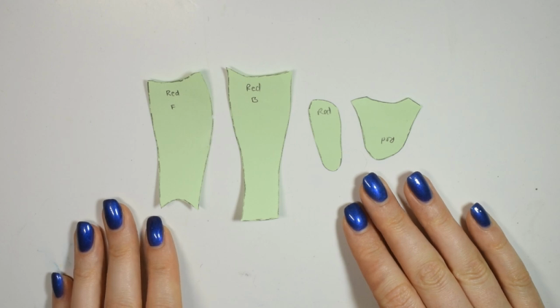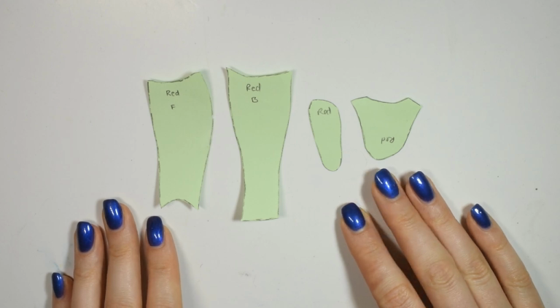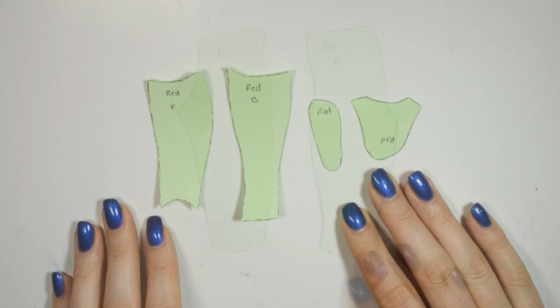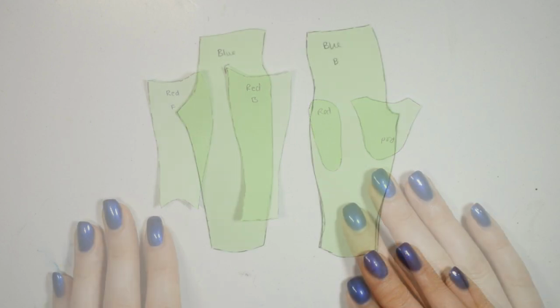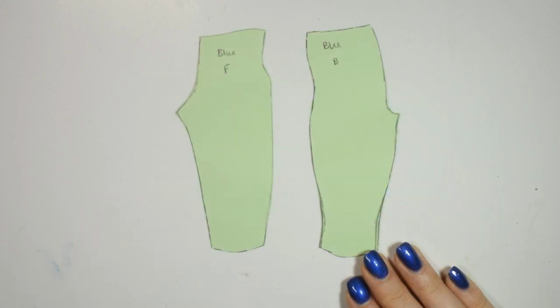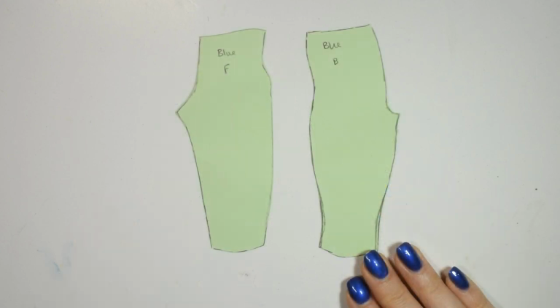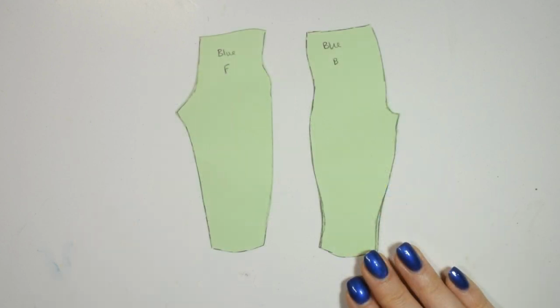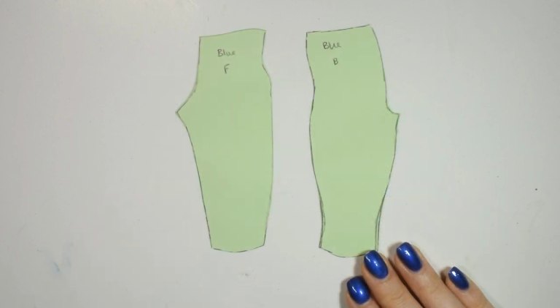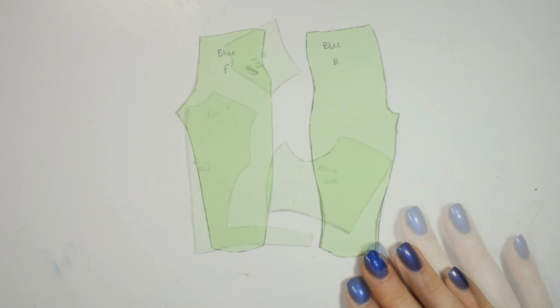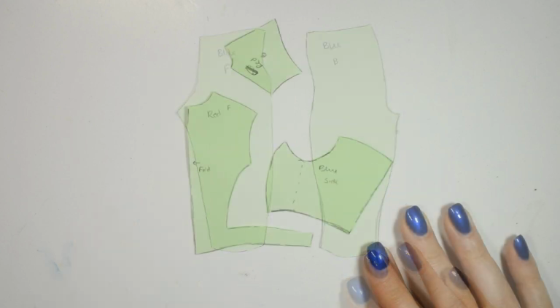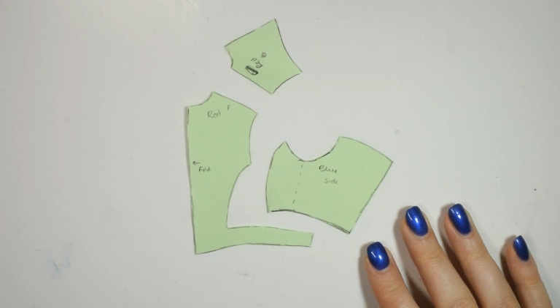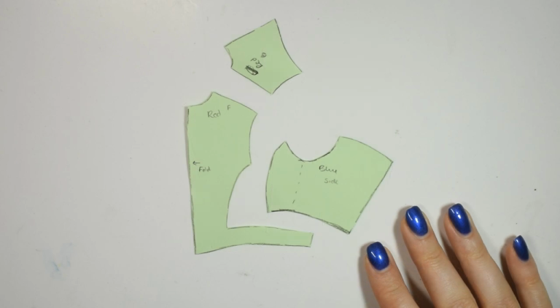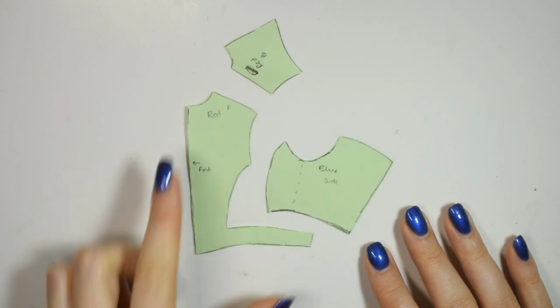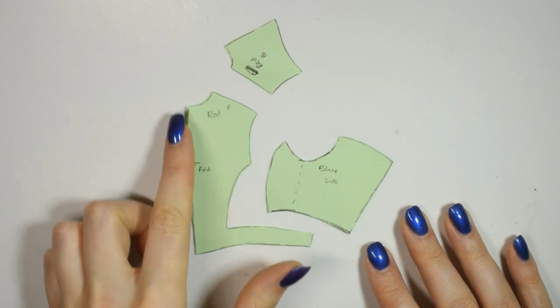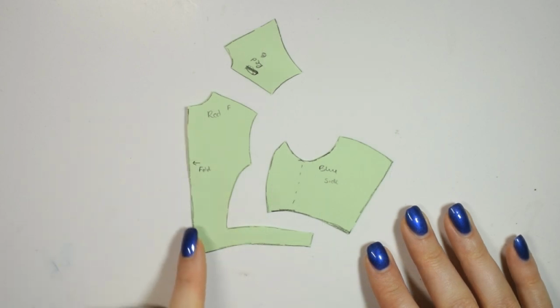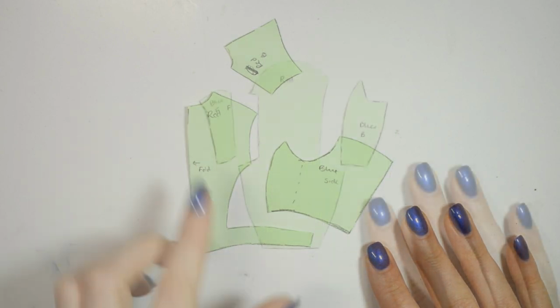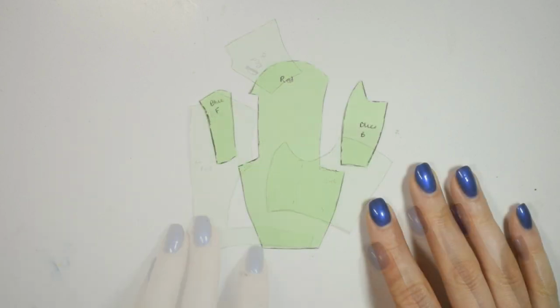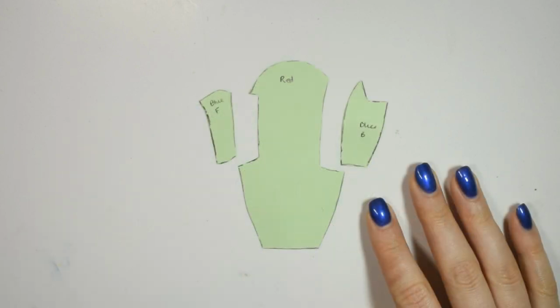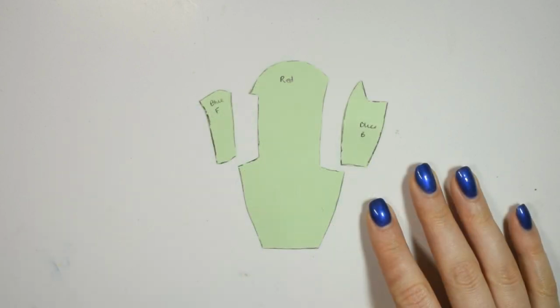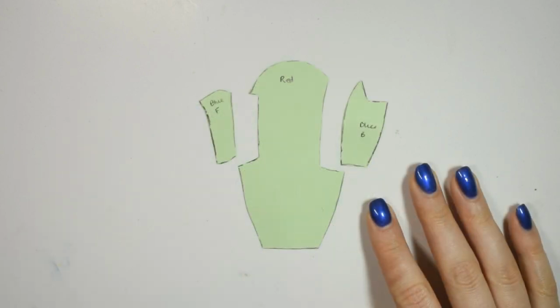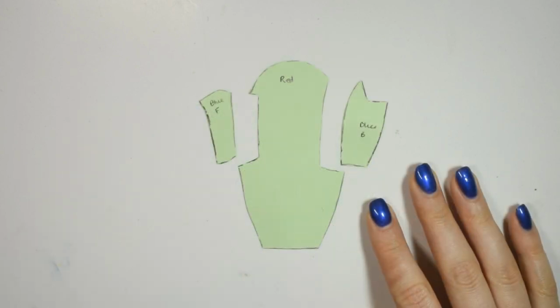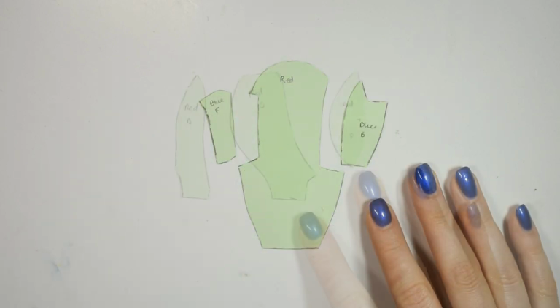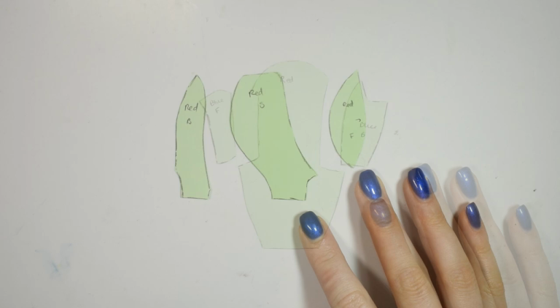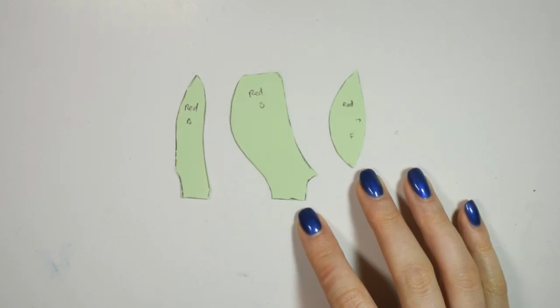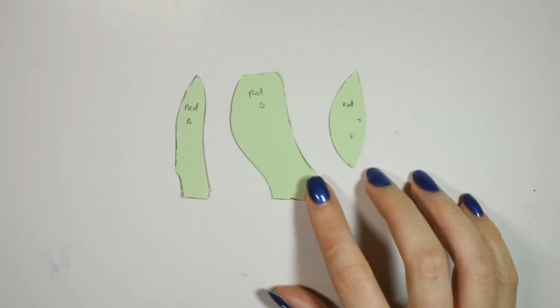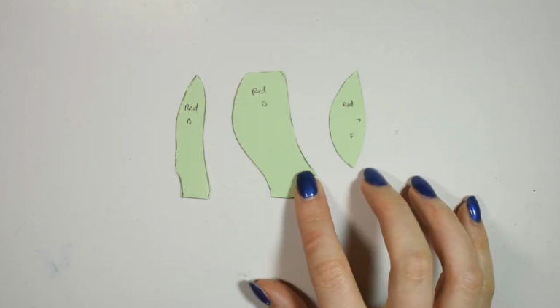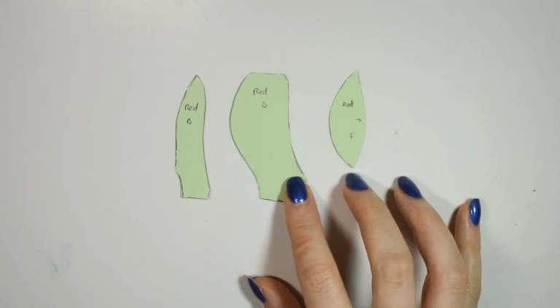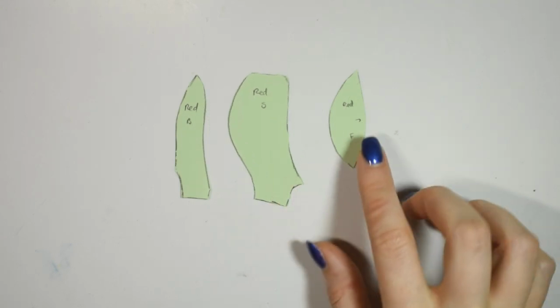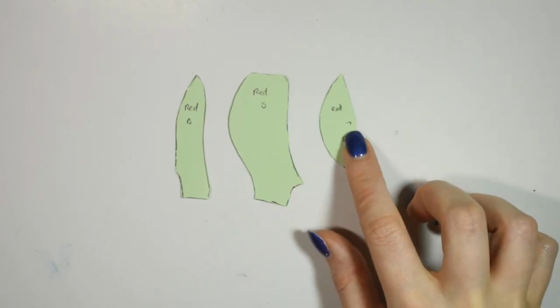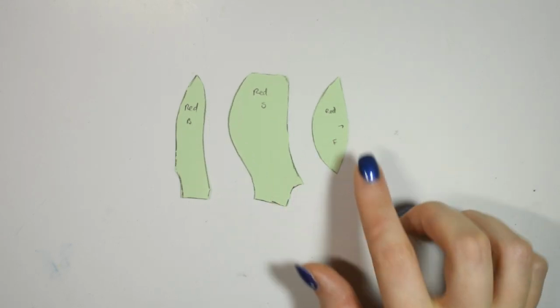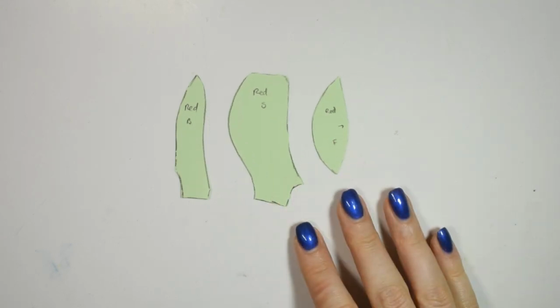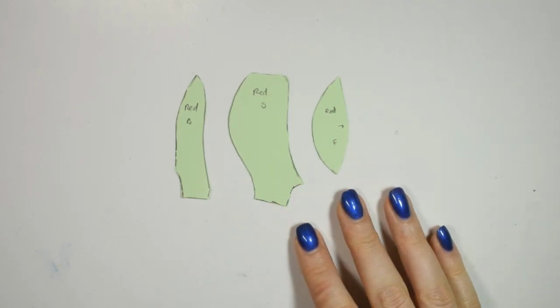Here you see the pattern for the boot, here's the pant leg, here's the torso, and here's the sleeve. I made the pattern for the mask the same way and just cut out the pieces like so.